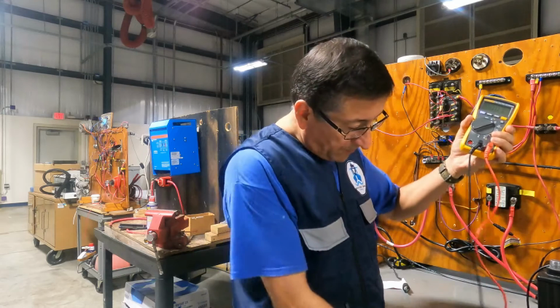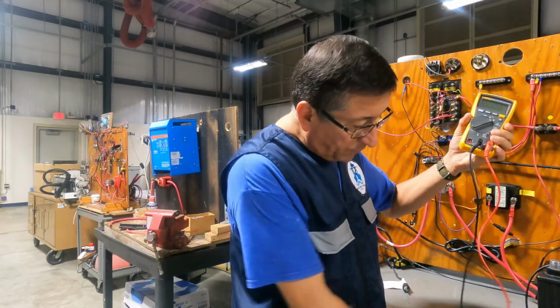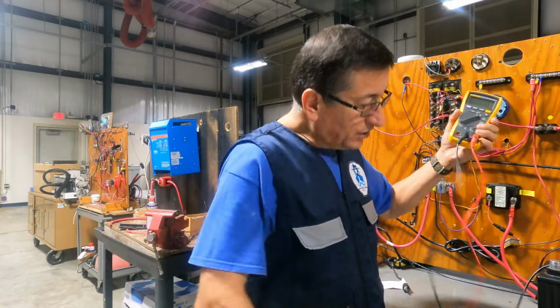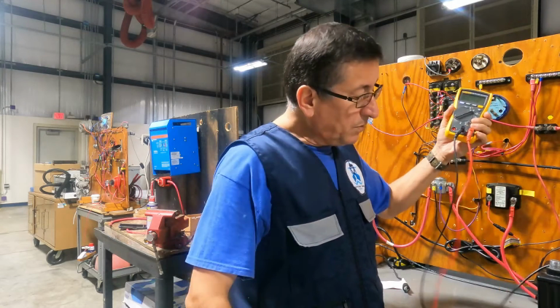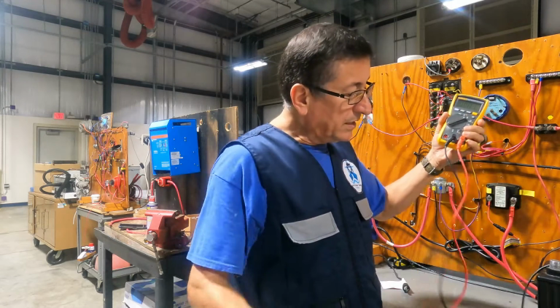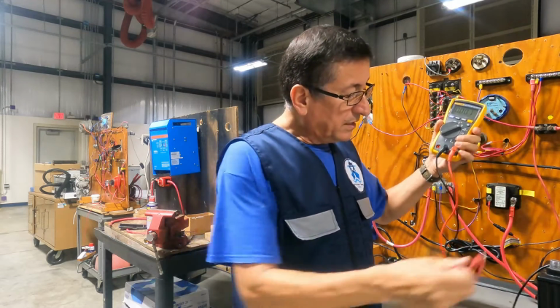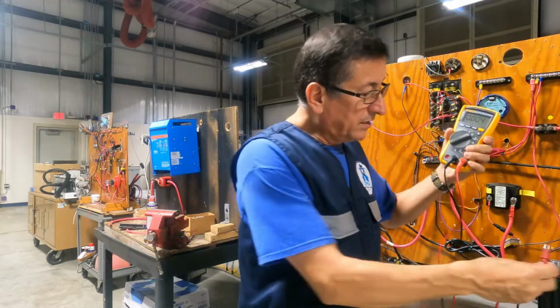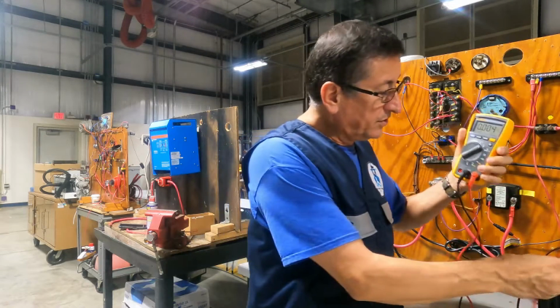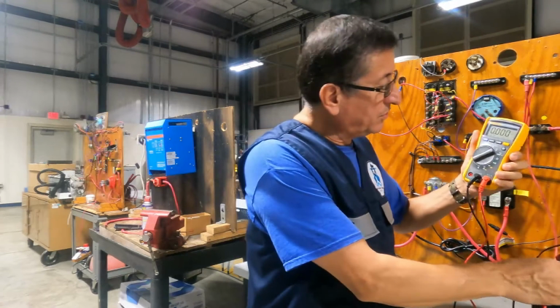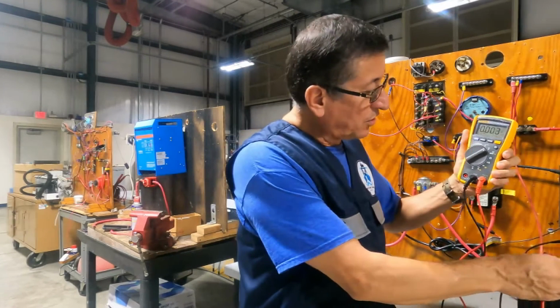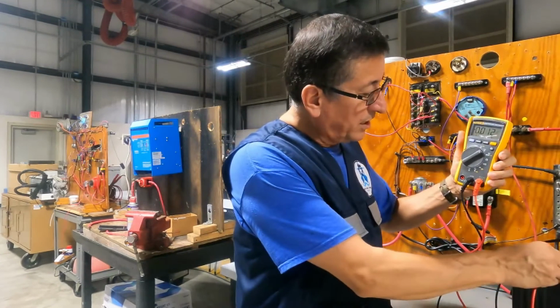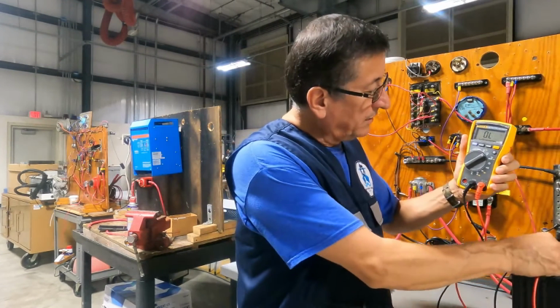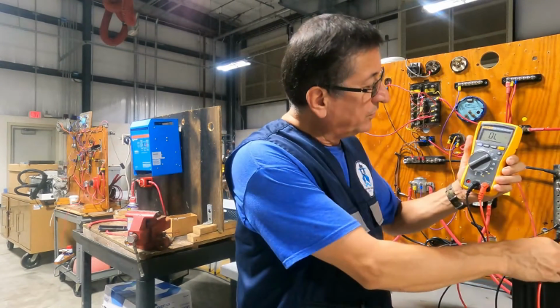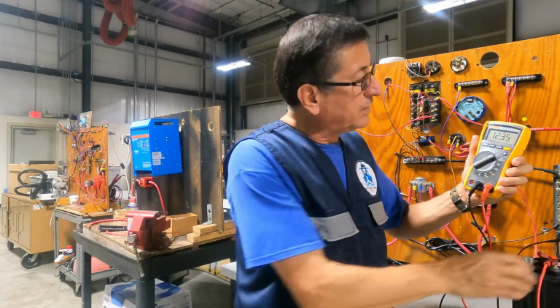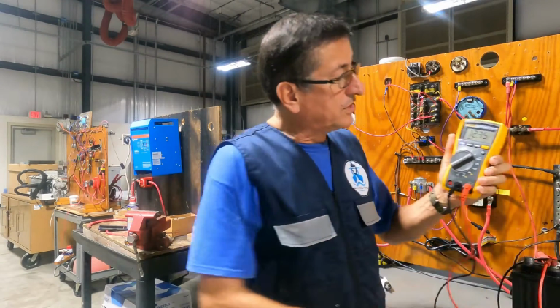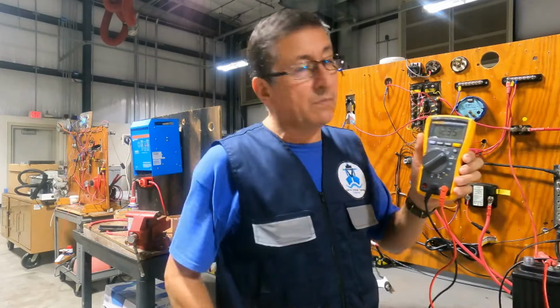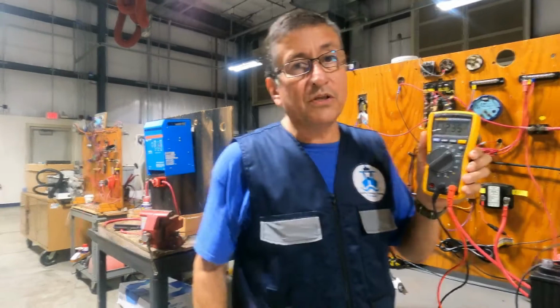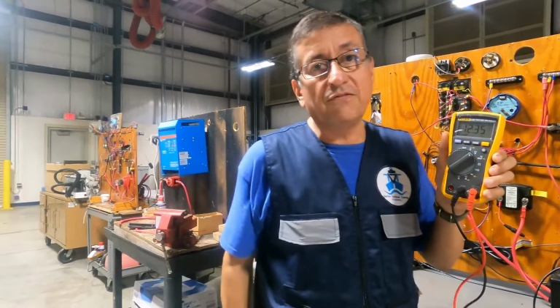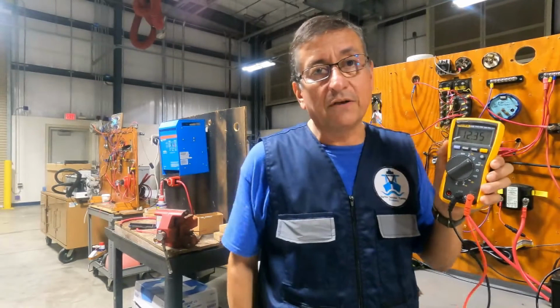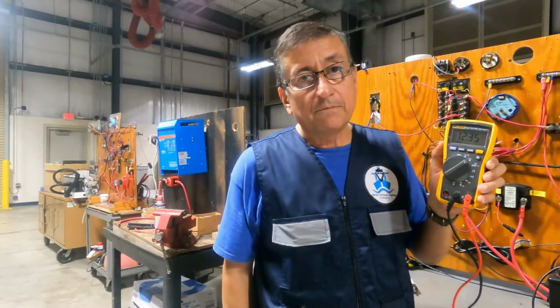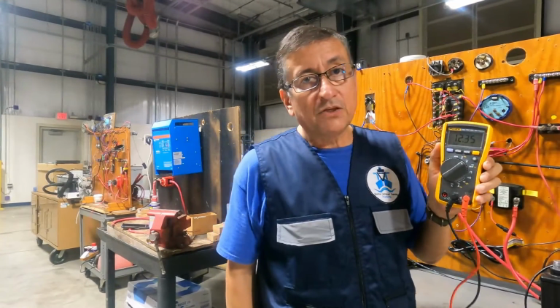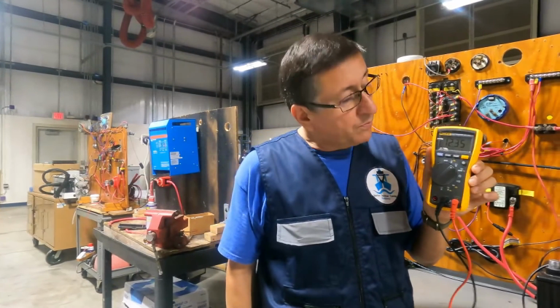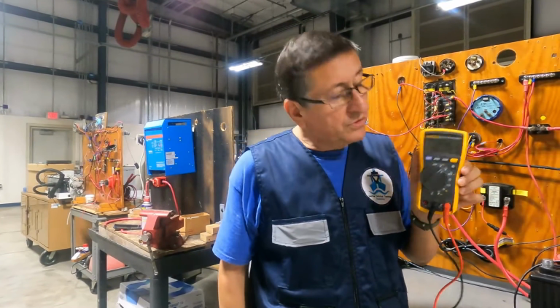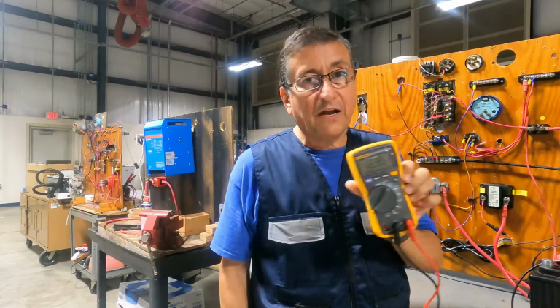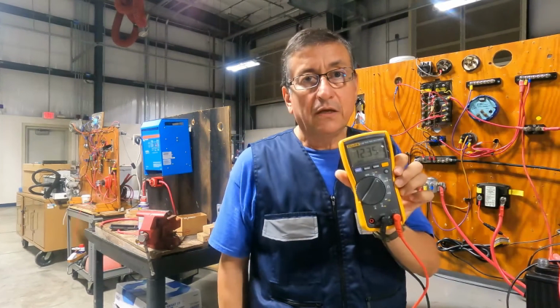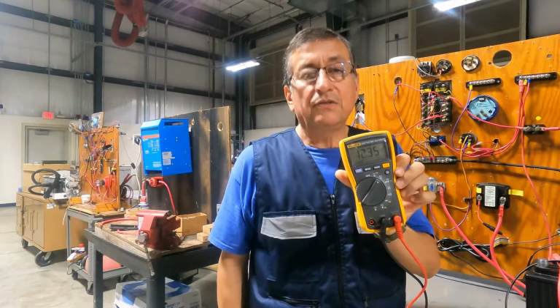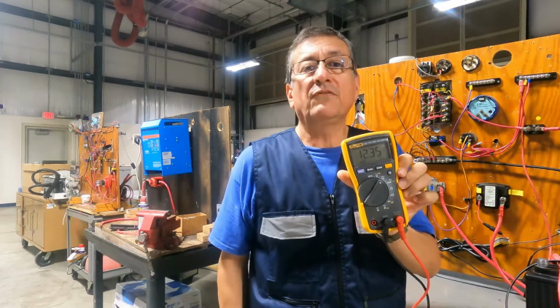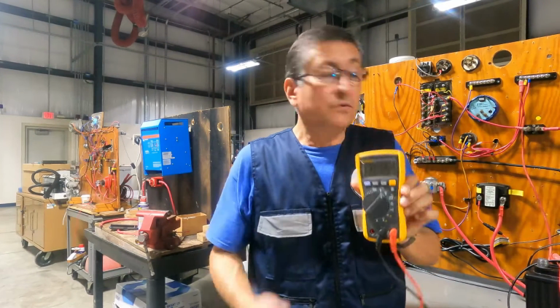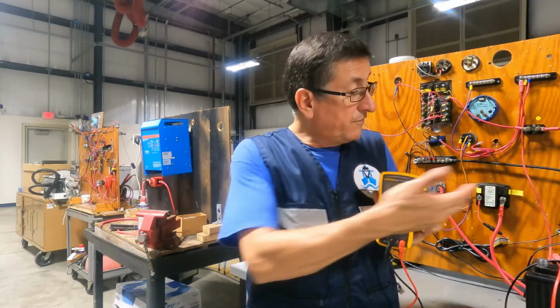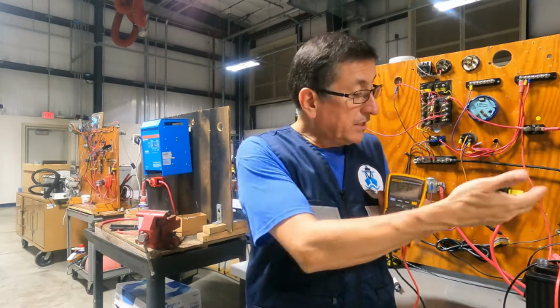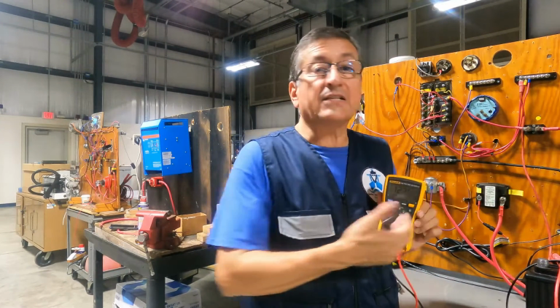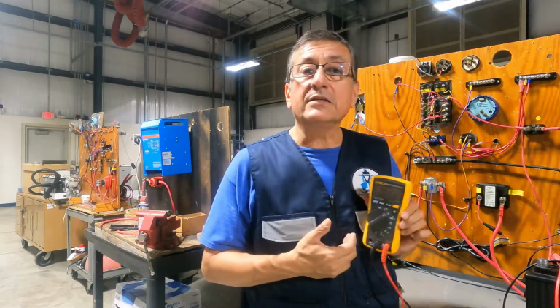For example, at this moment the system is not running and the voltage is 12.35 volts. This is the voltage with the battery at rest.